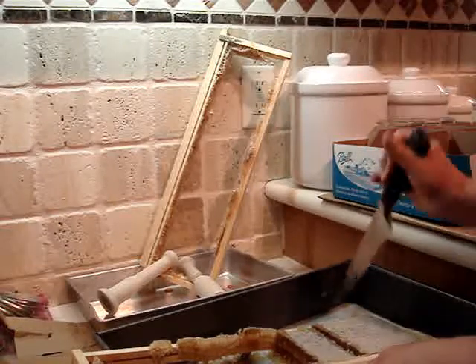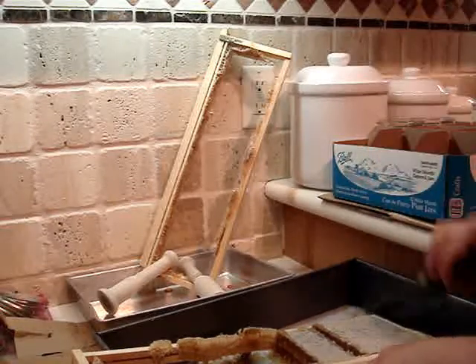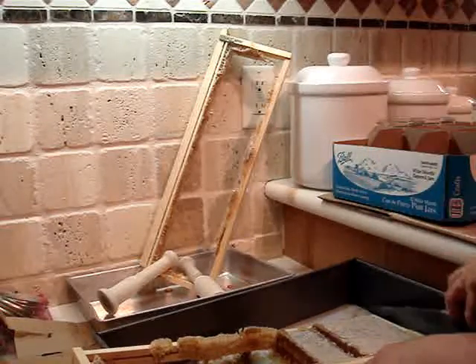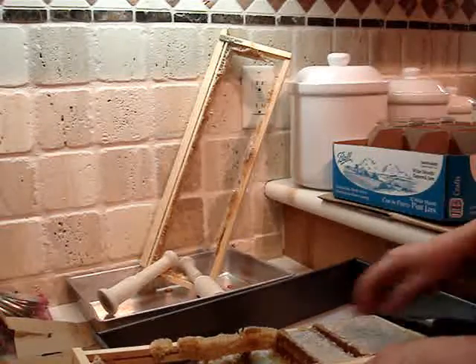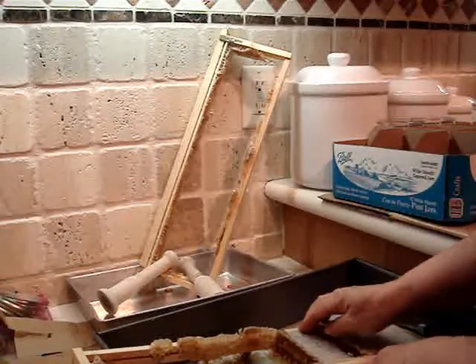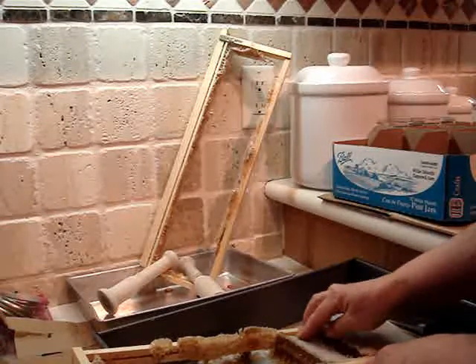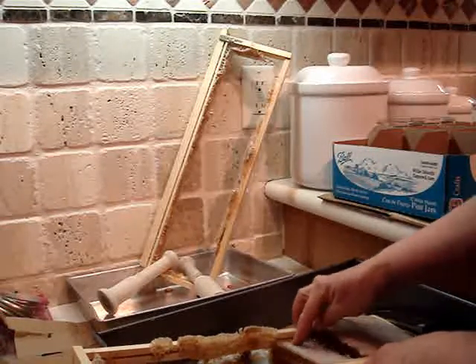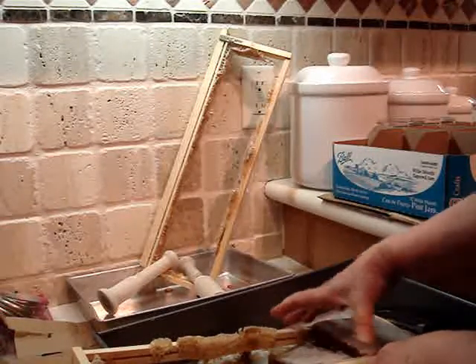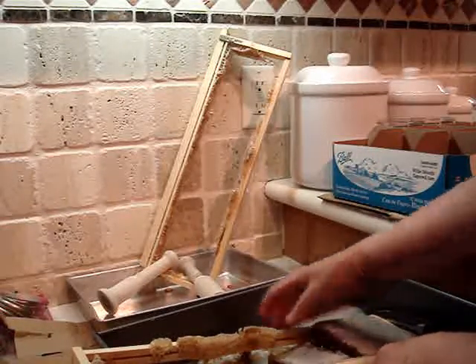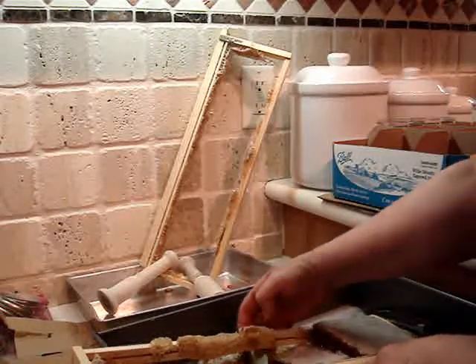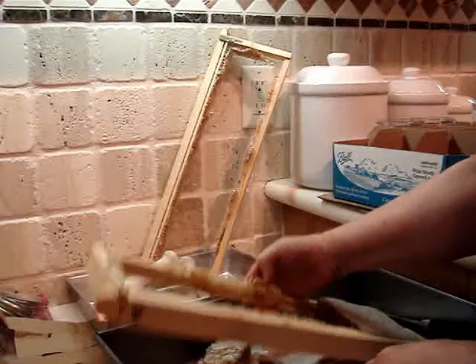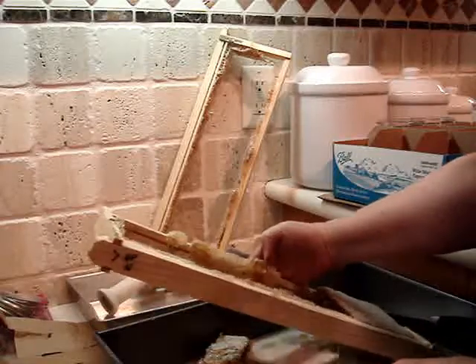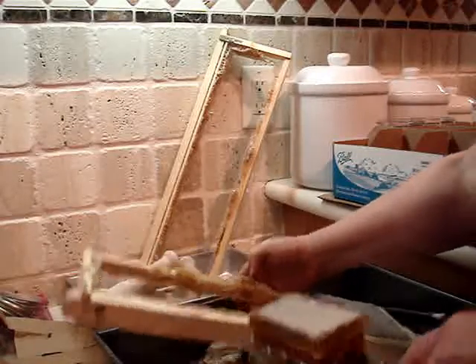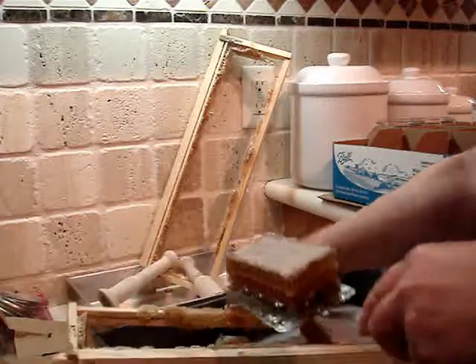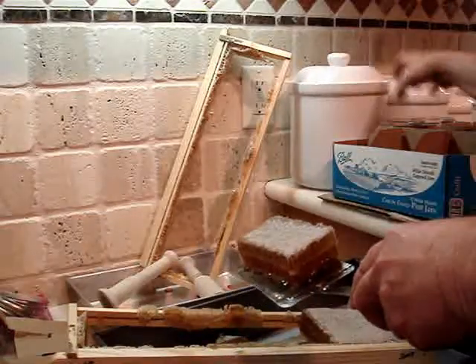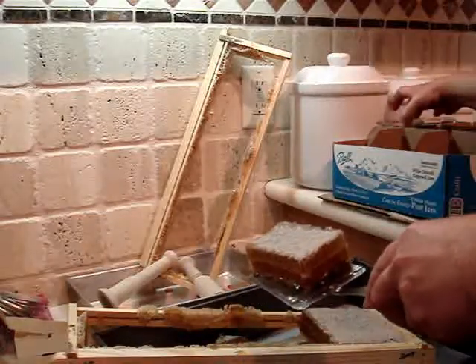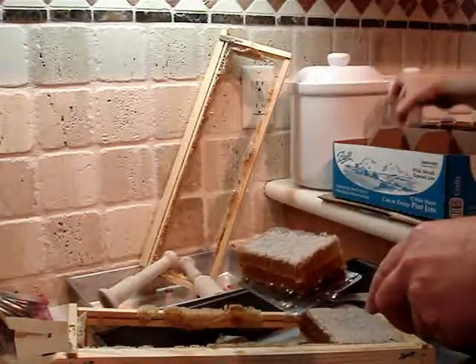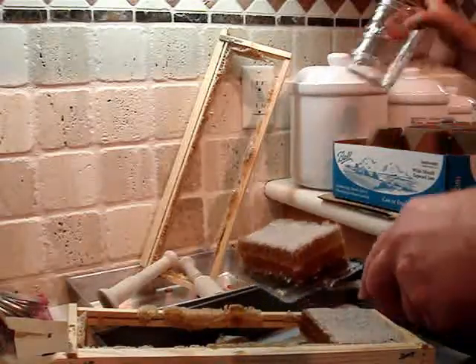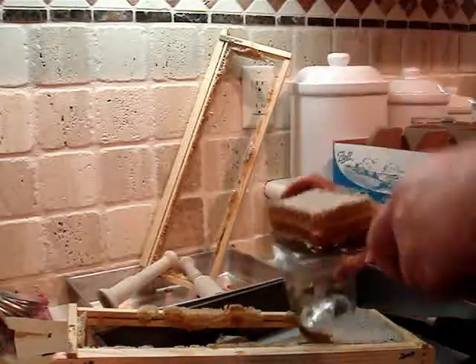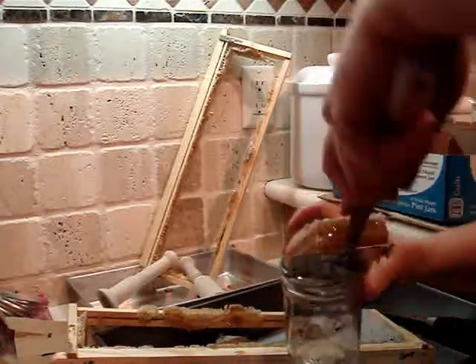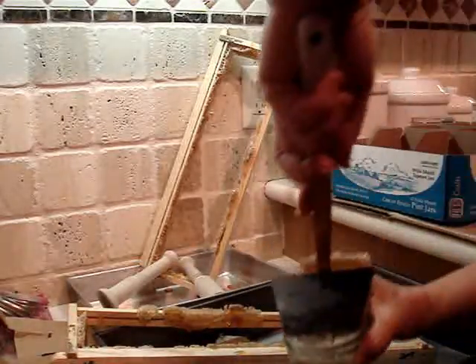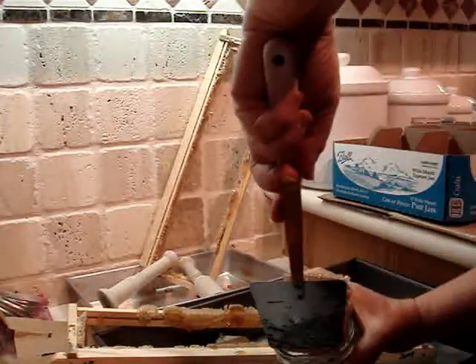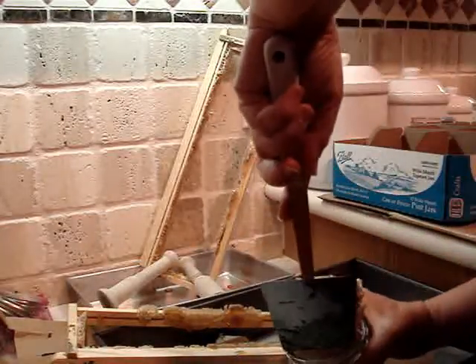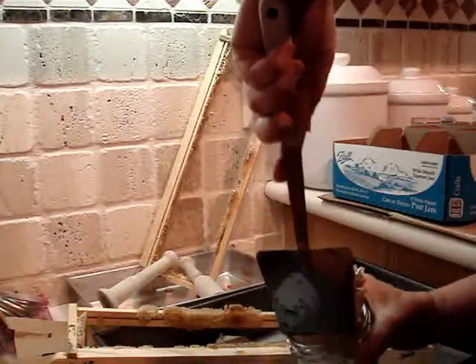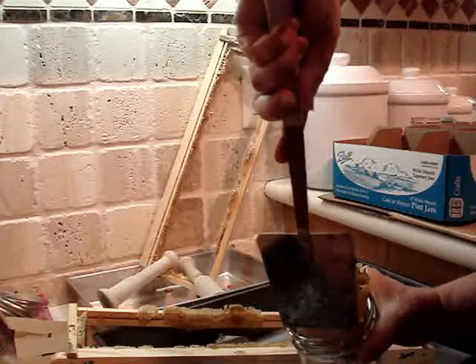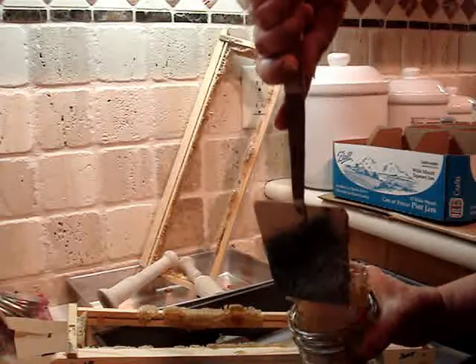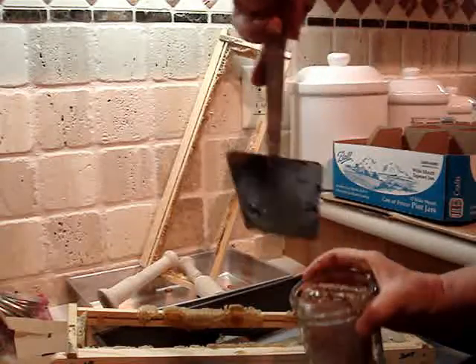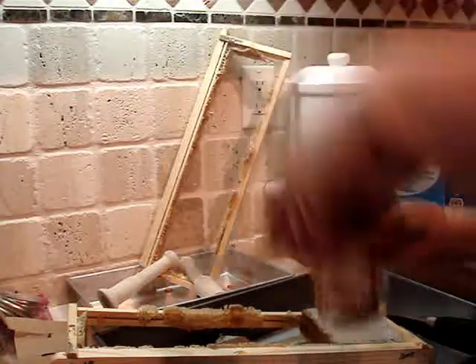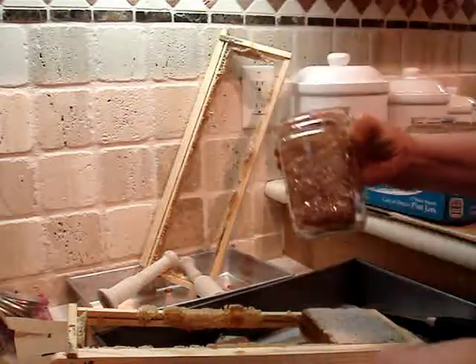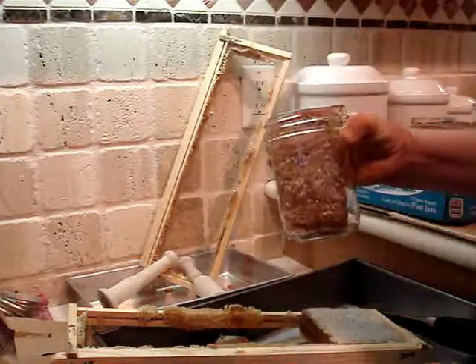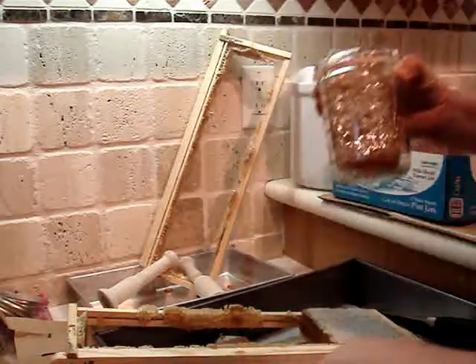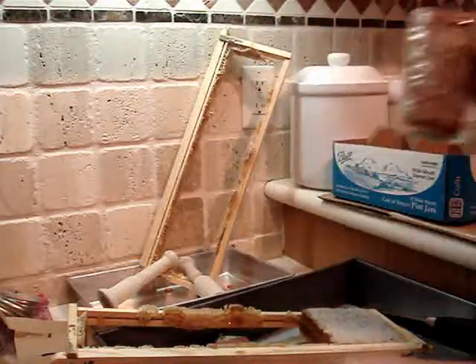So once again: cut the honey, it falls onto the spatula. Move the frame out of the way, get the jar, drop it into the jar. Voila — there it is again. Beautiful.